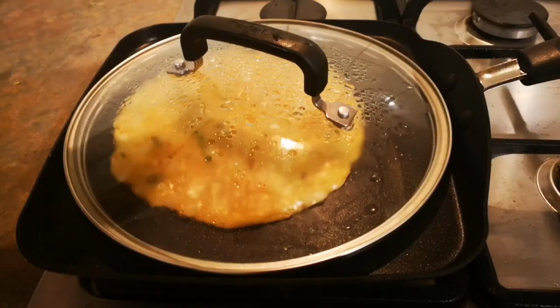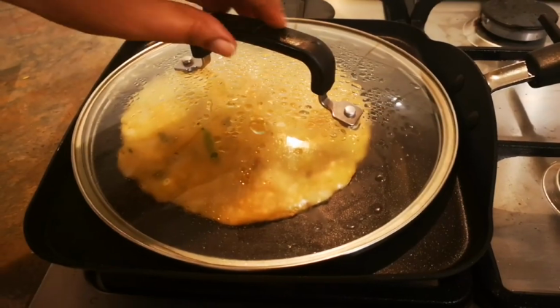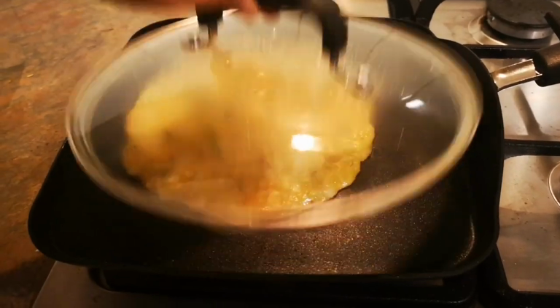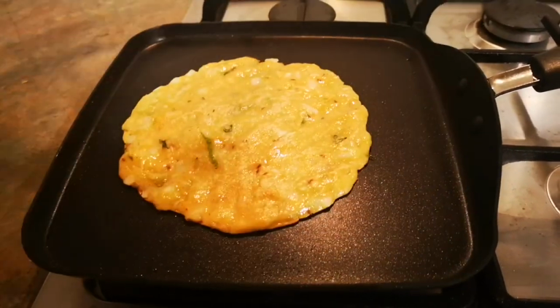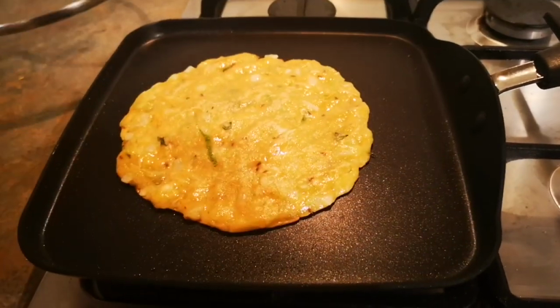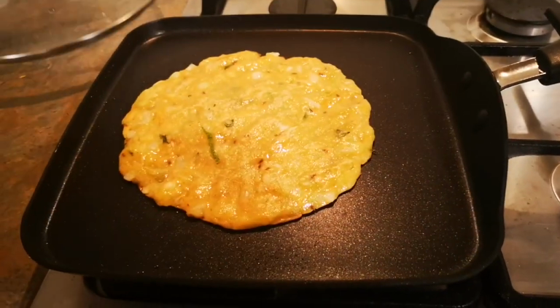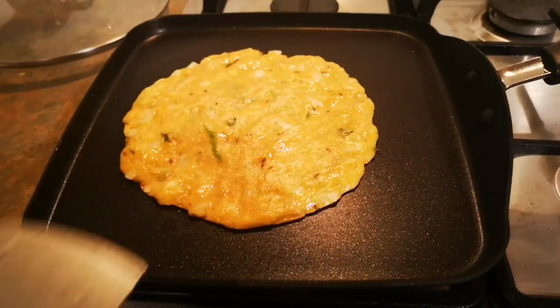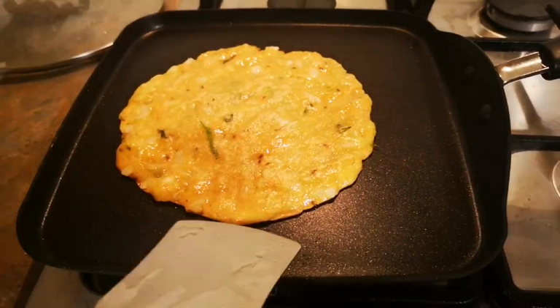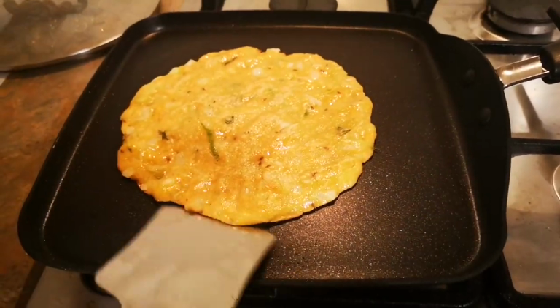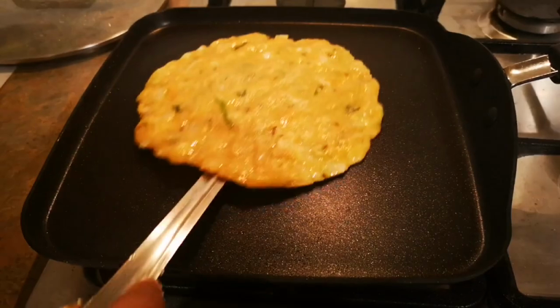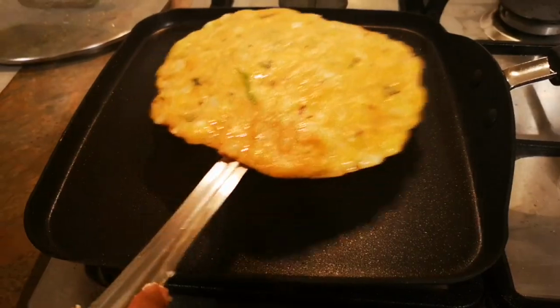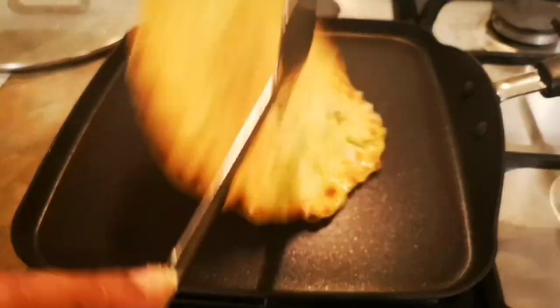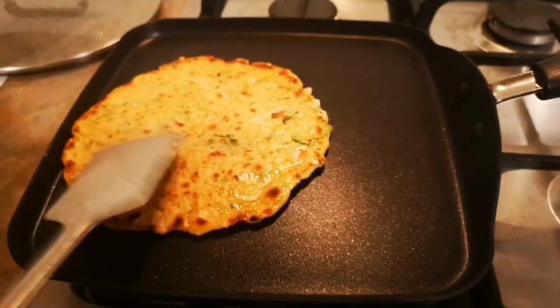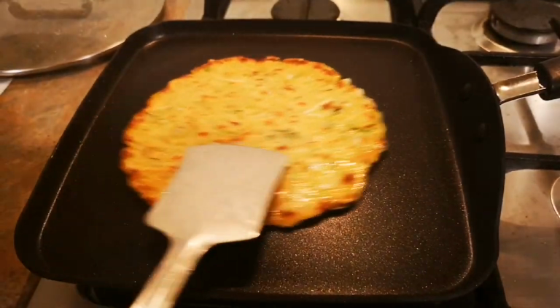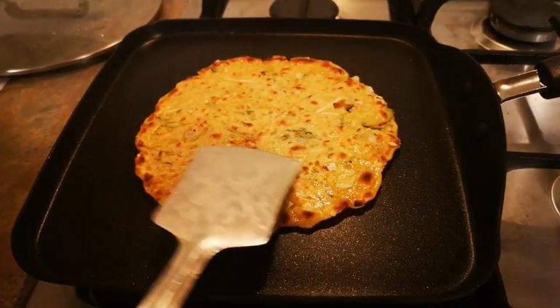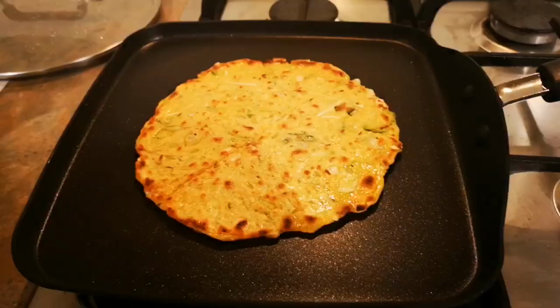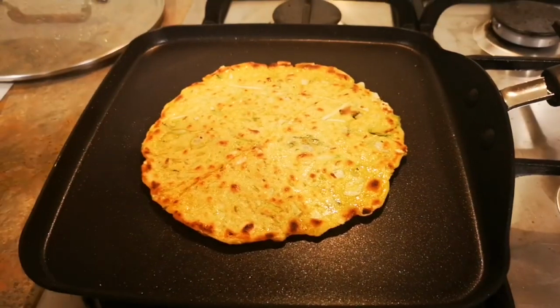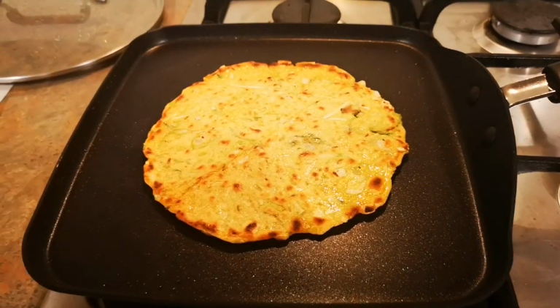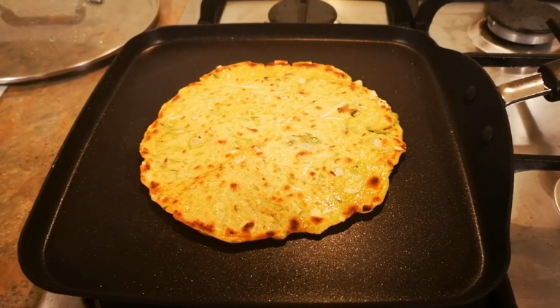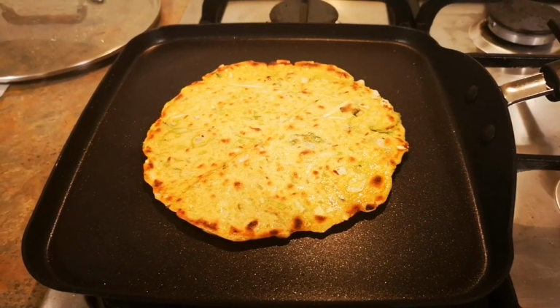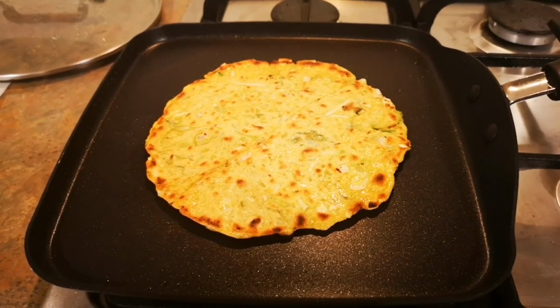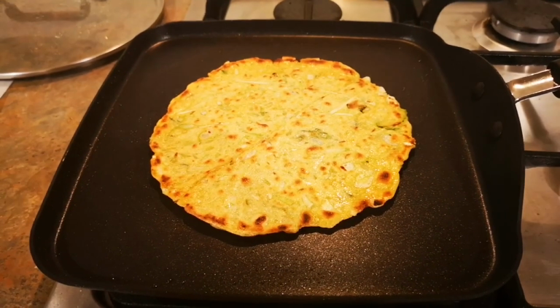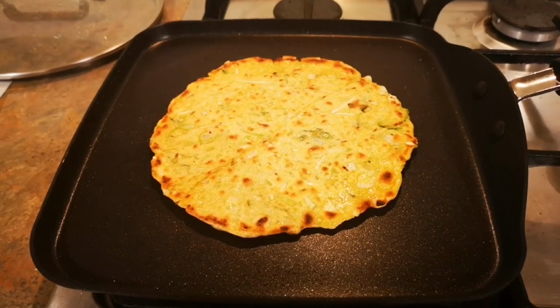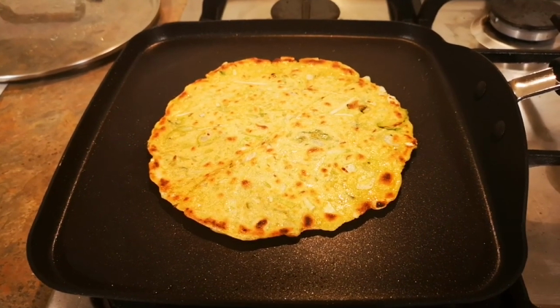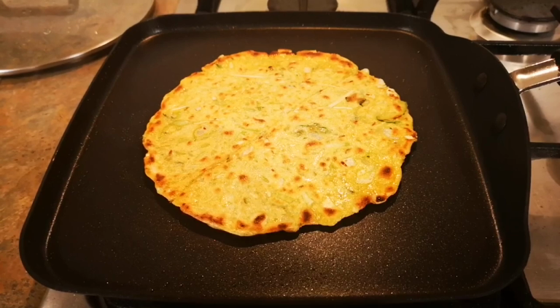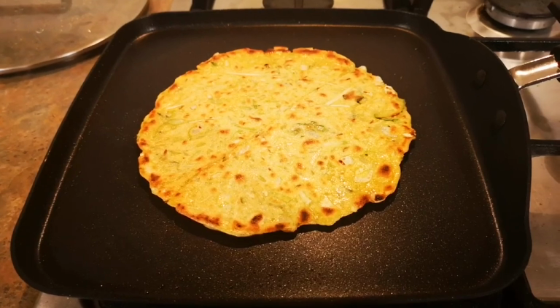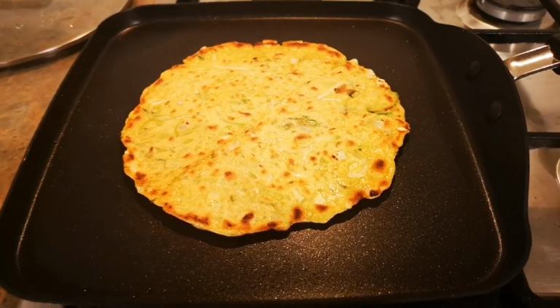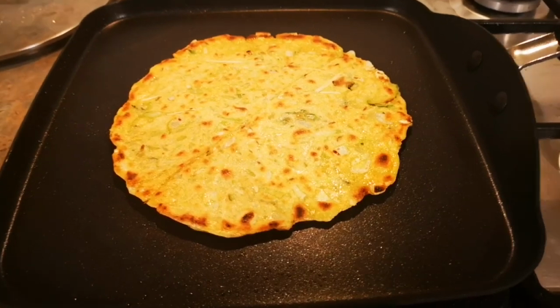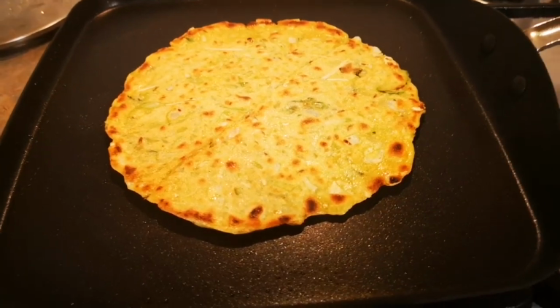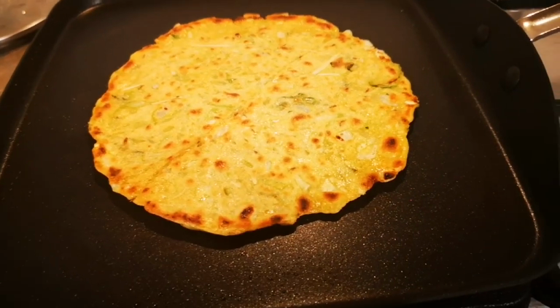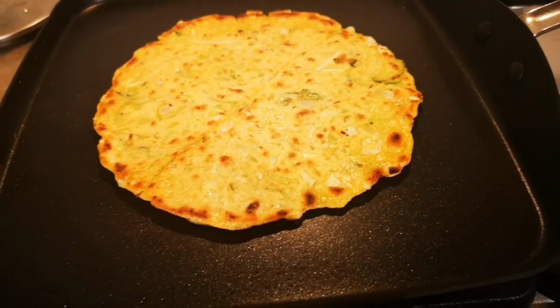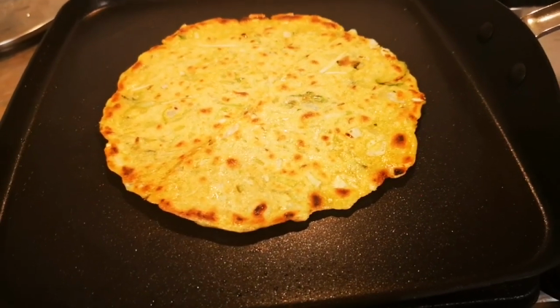You can have these bottle gourd rotis as breakfast, lunch, dinner, or any snack. We usually have these for dinner as they're very healthy, filling, and easy to make.